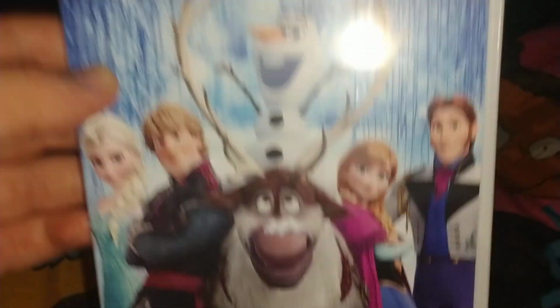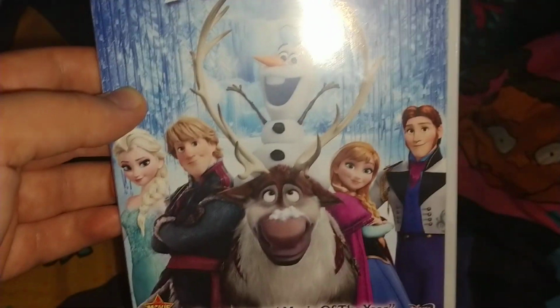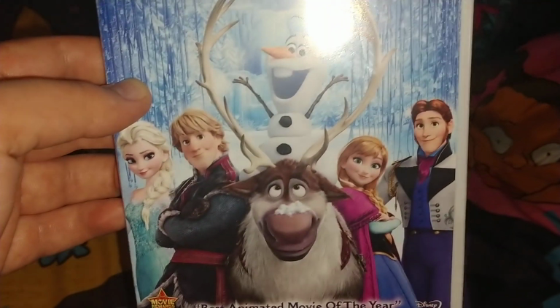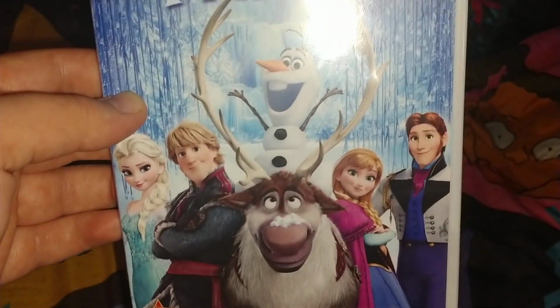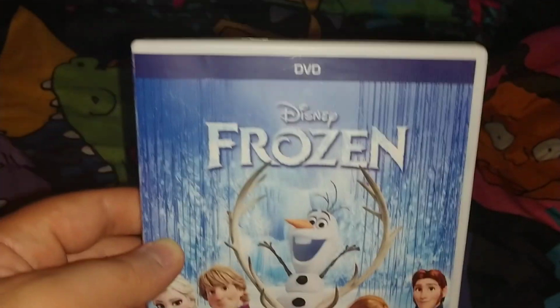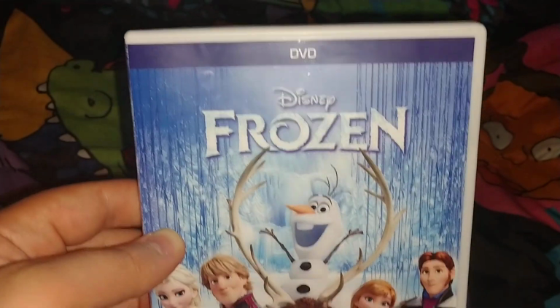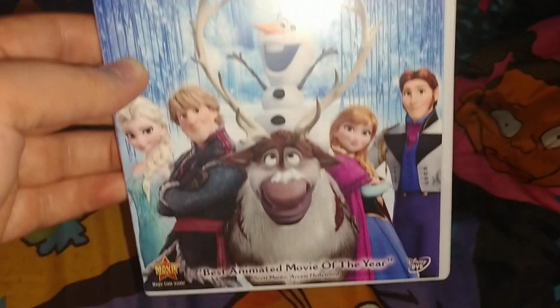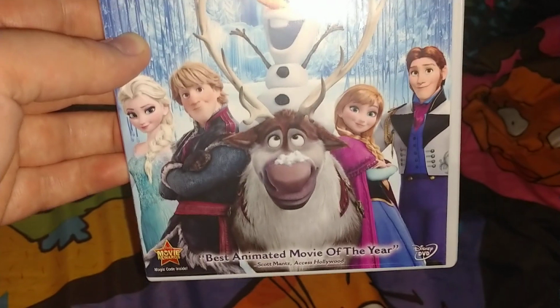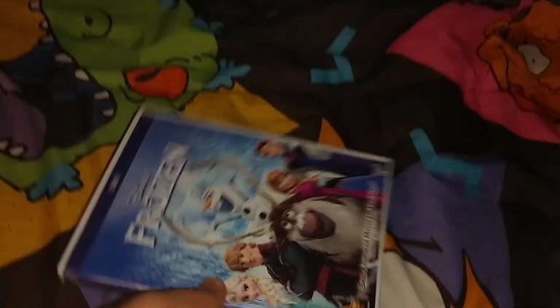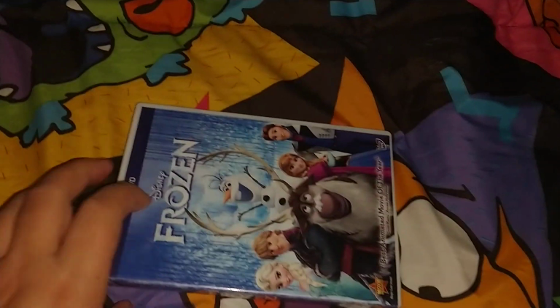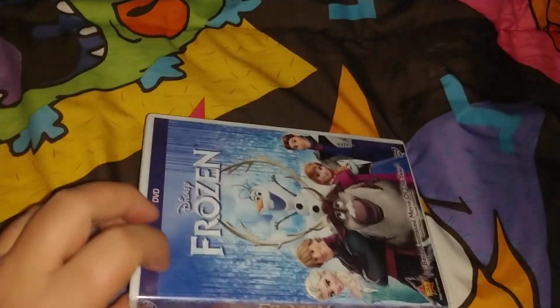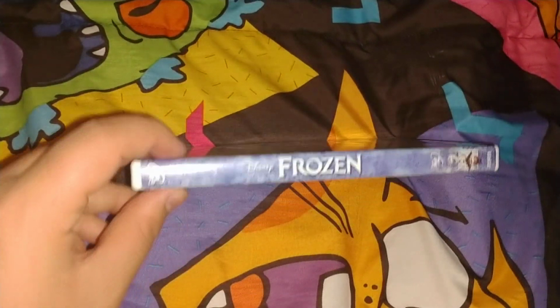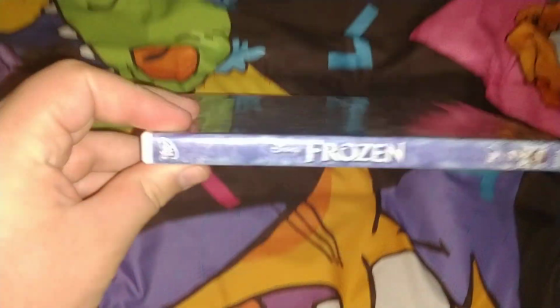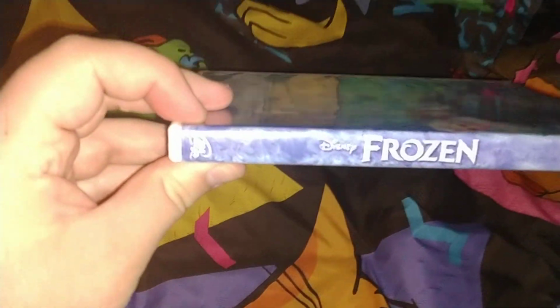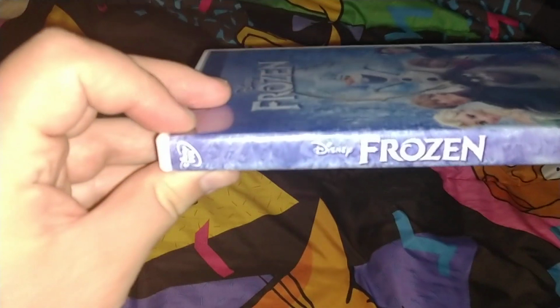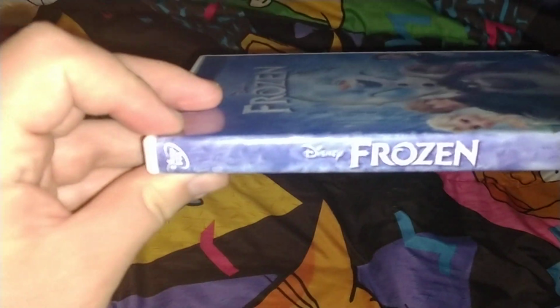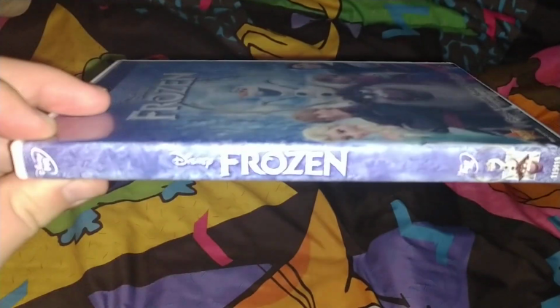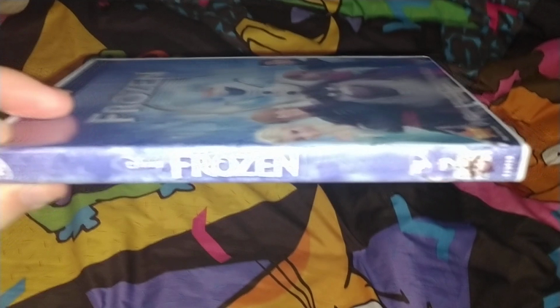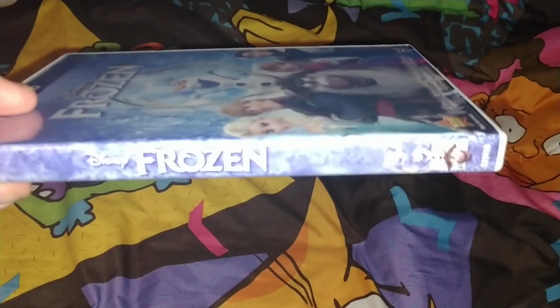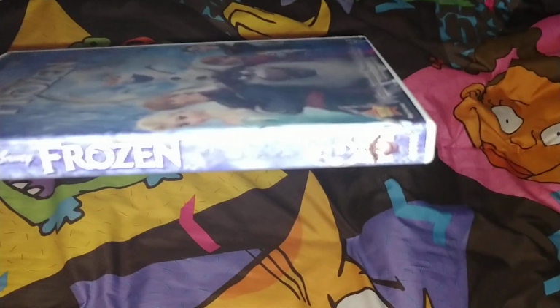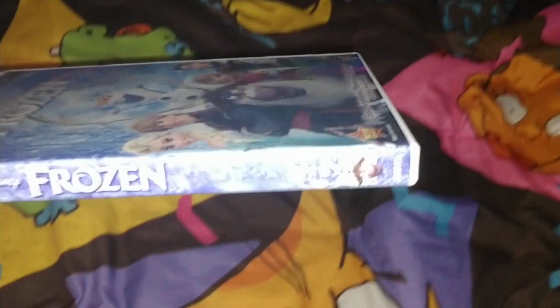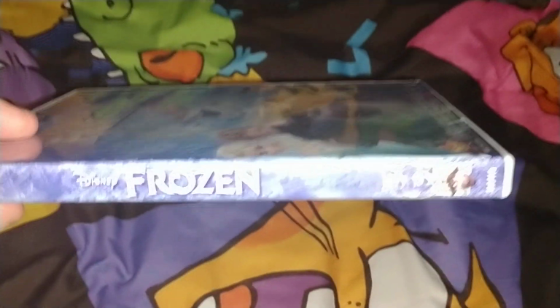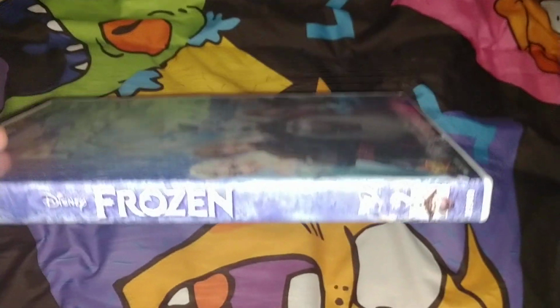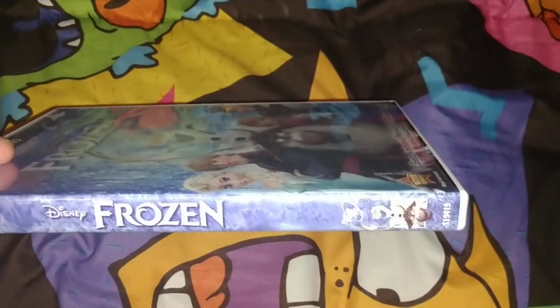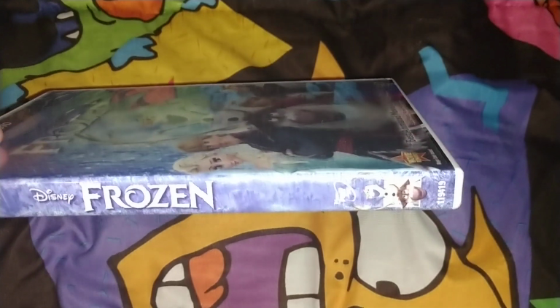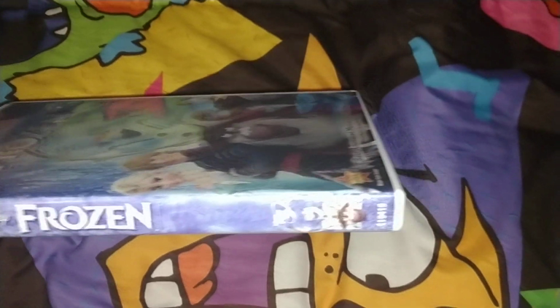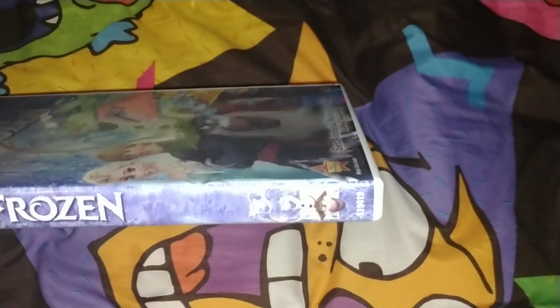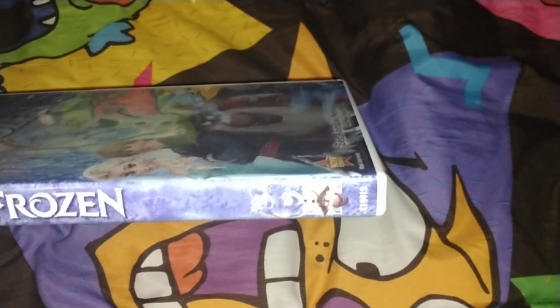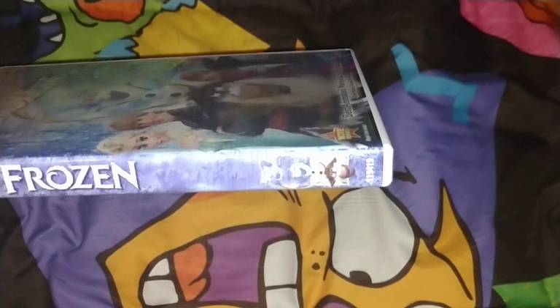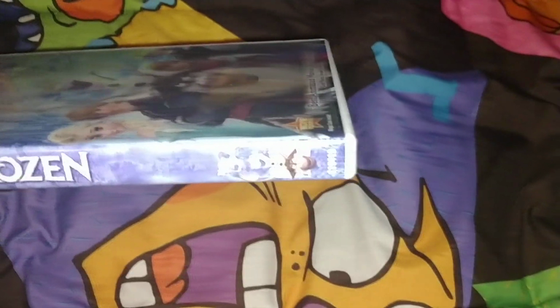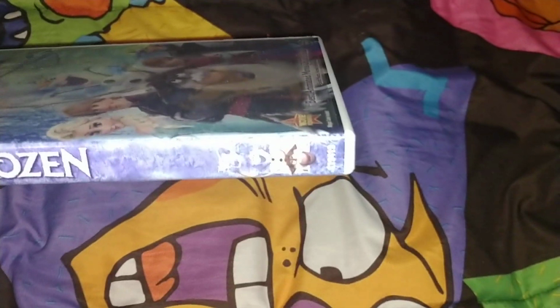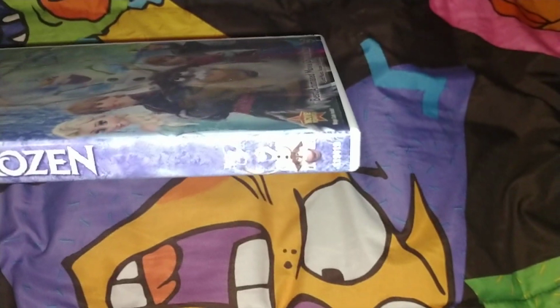Spin. And the two characters — it's the front. The spine. It says Disney DVD, Disney's Frozen. Picture of Olaf. Spin.